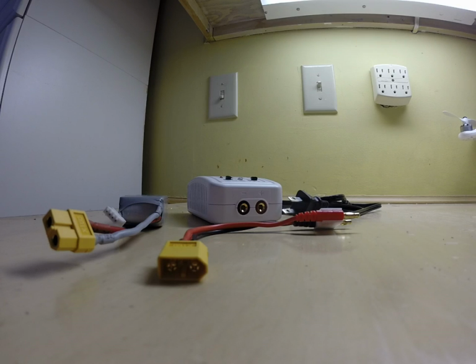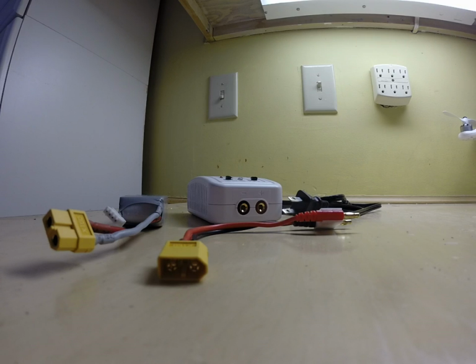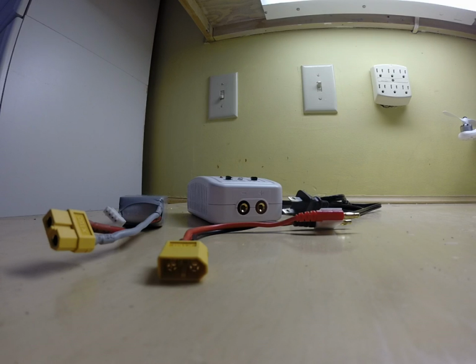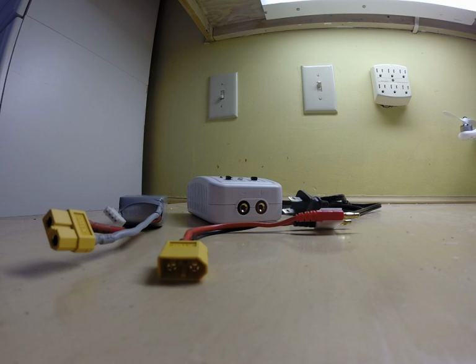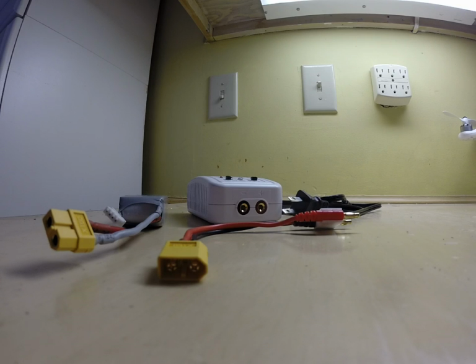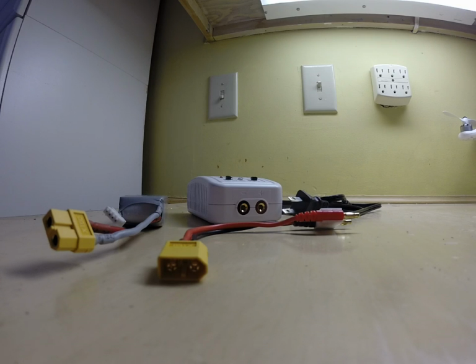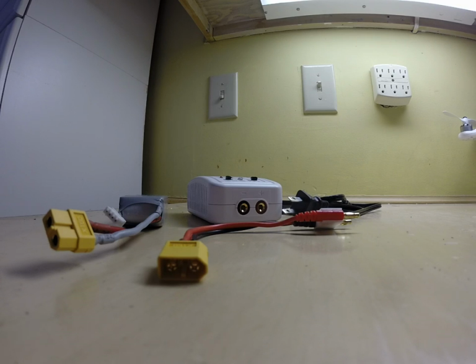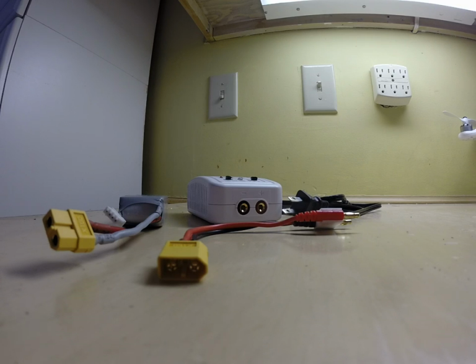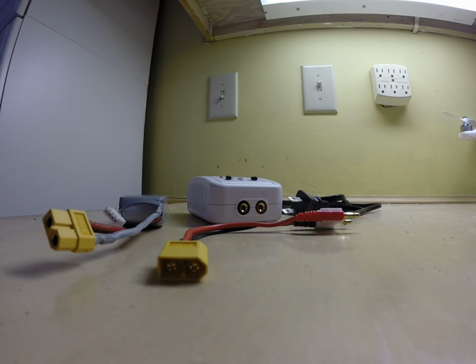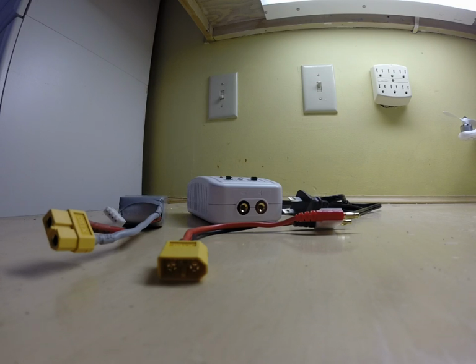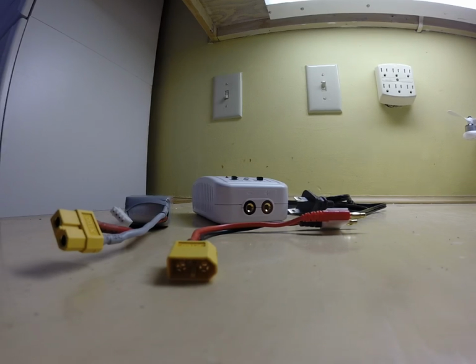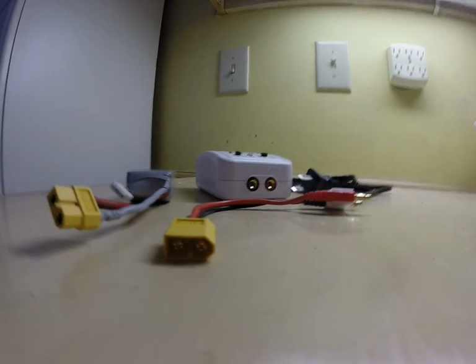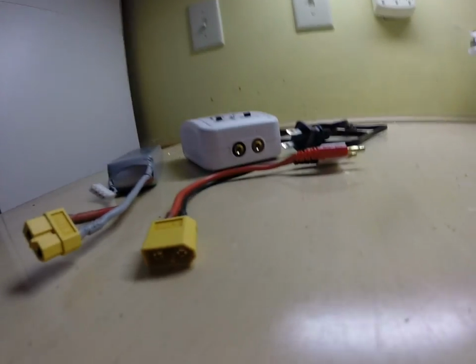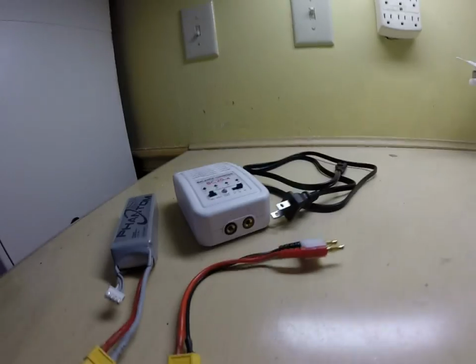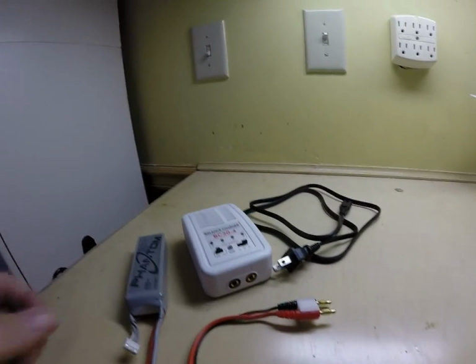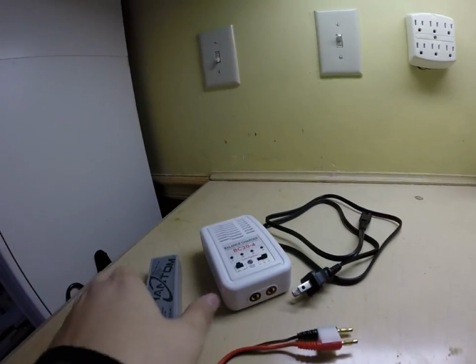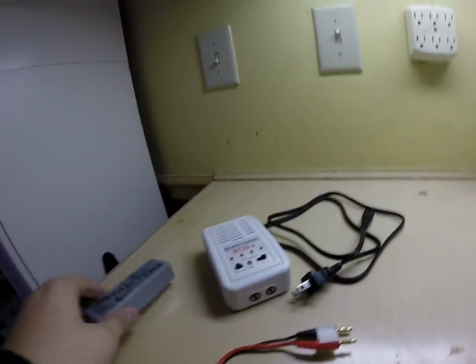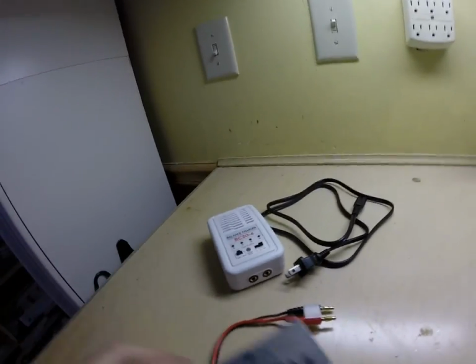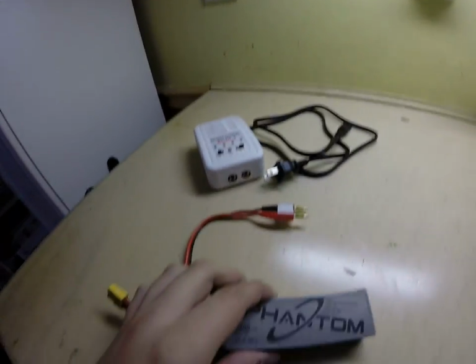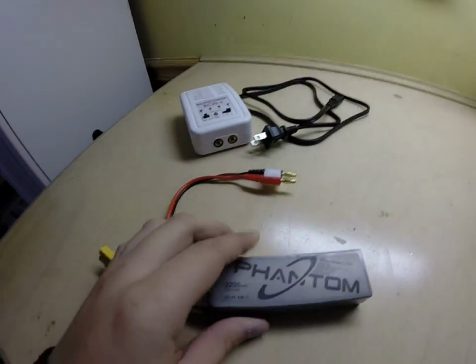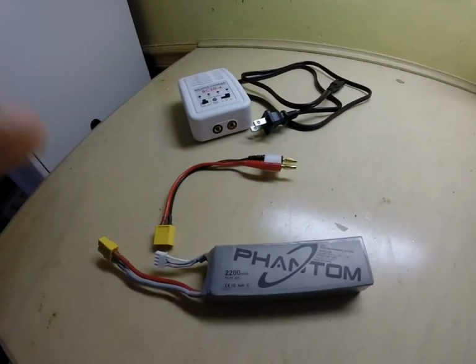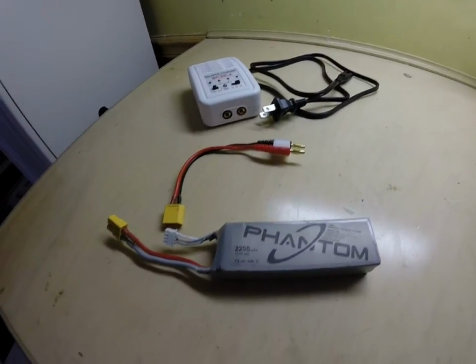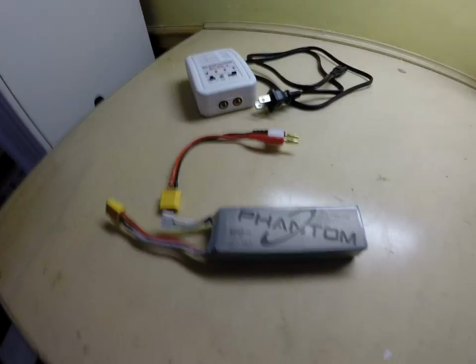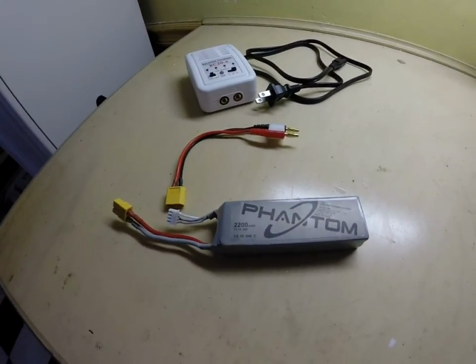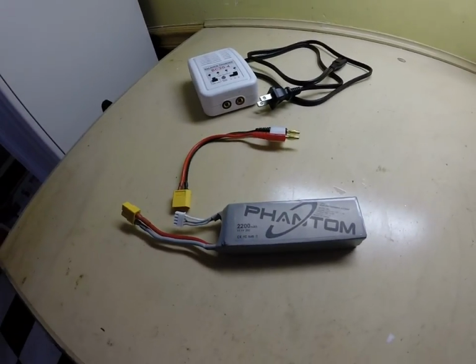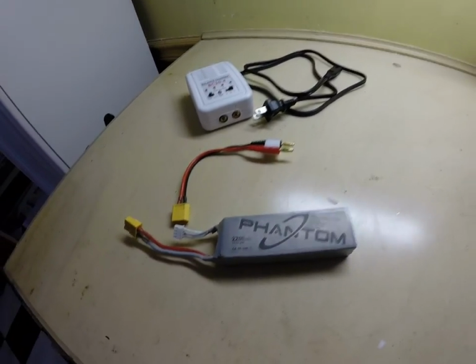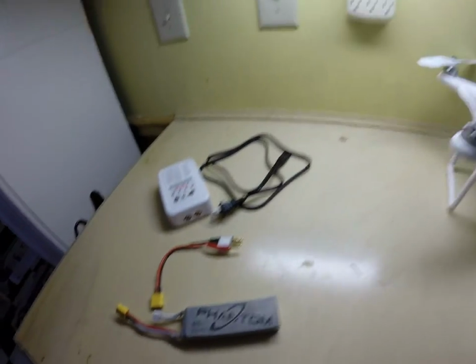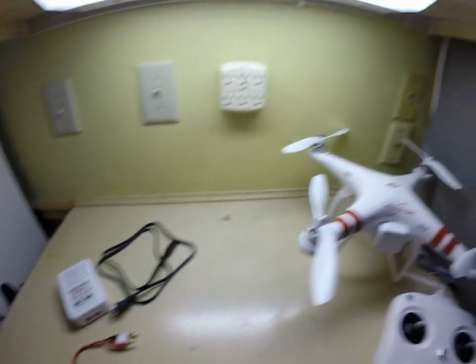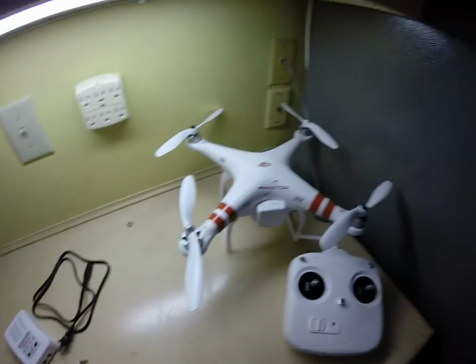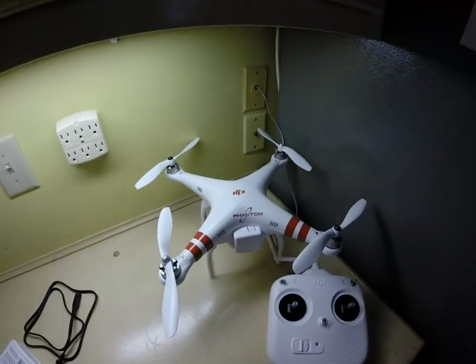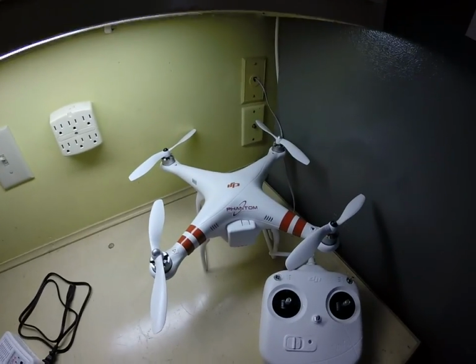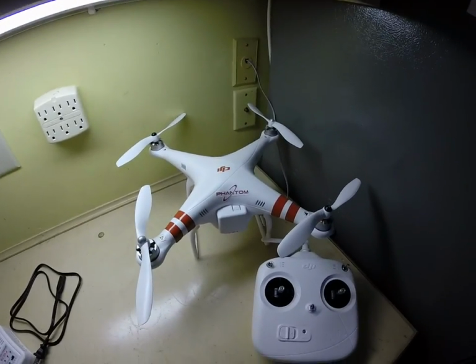Hello, today I'm going to show you how to properly charge your DJI Phantom battery to your DJI Phantom.